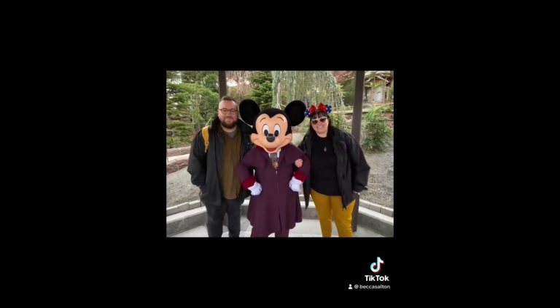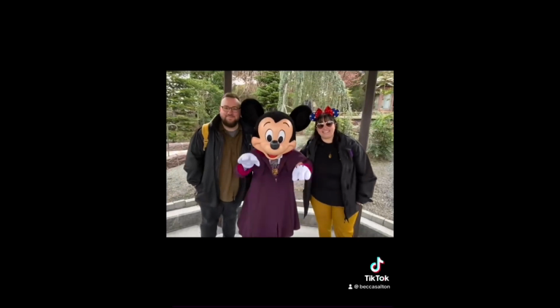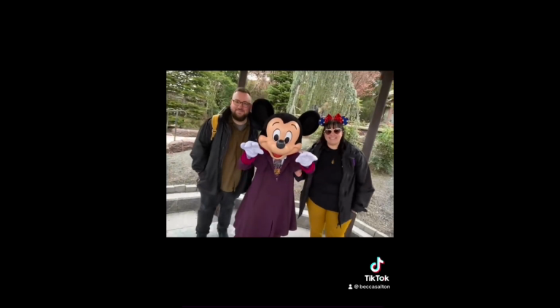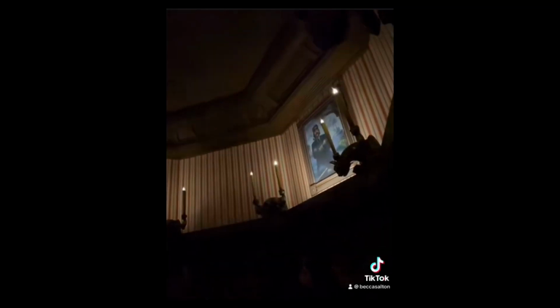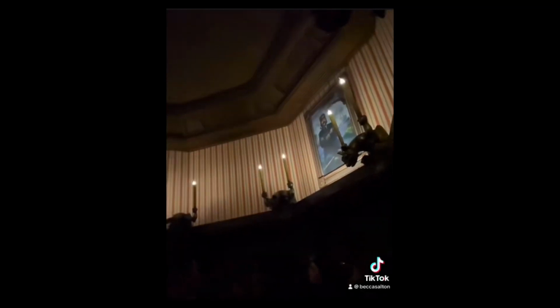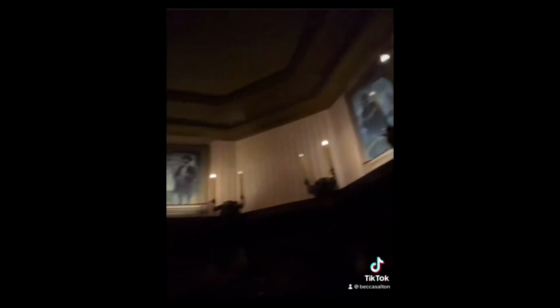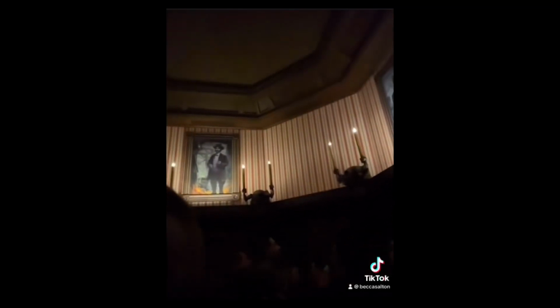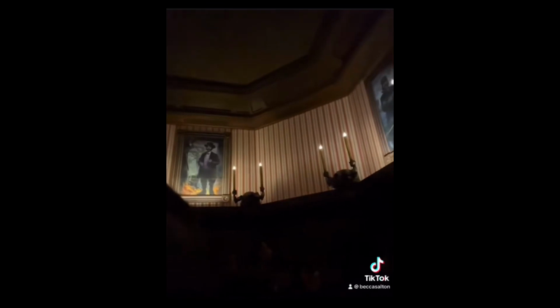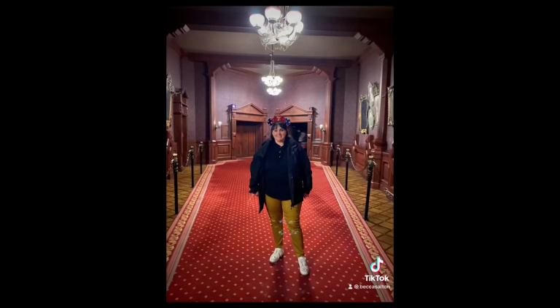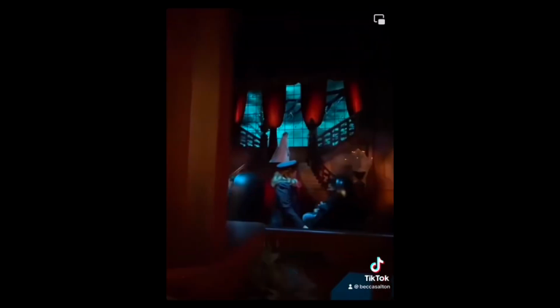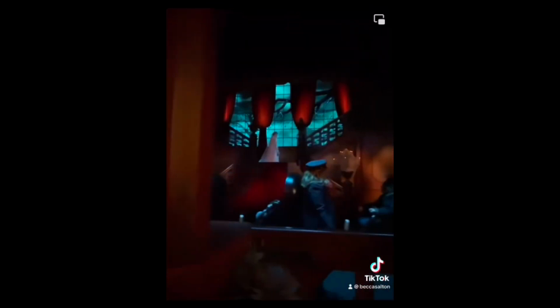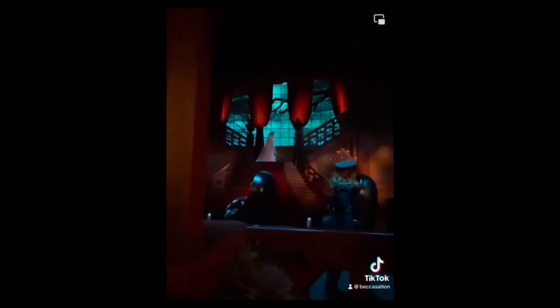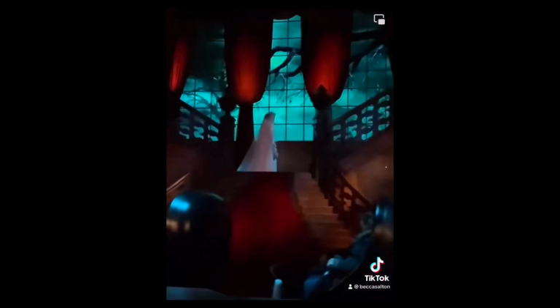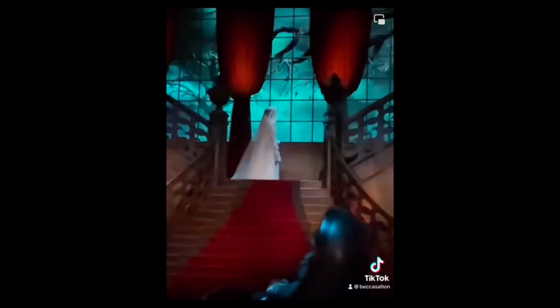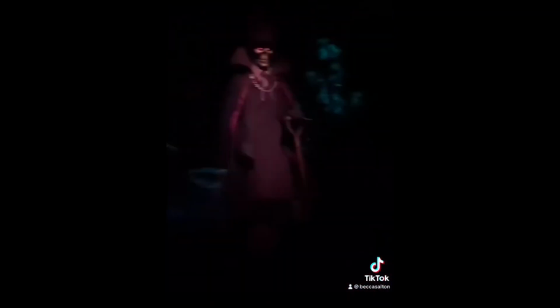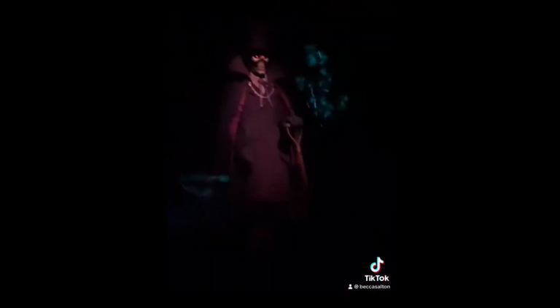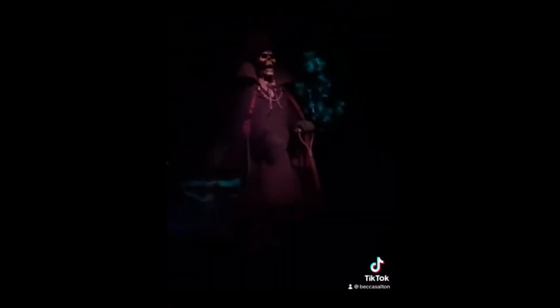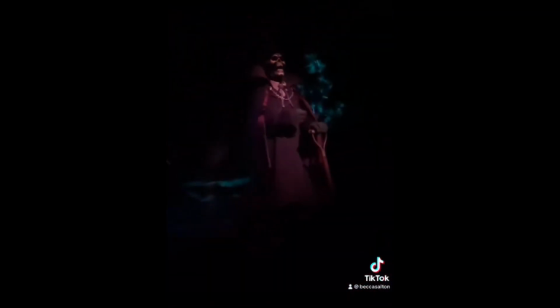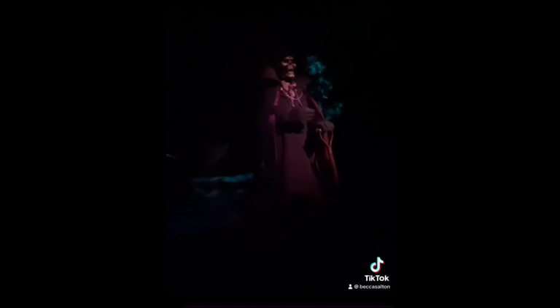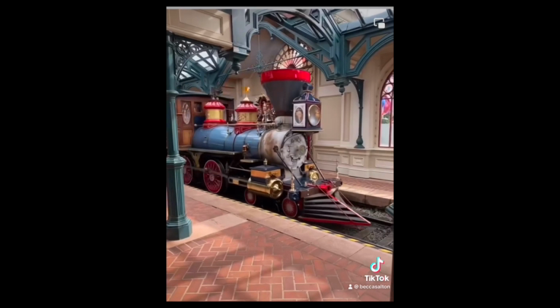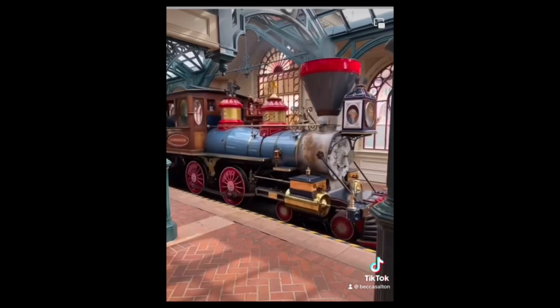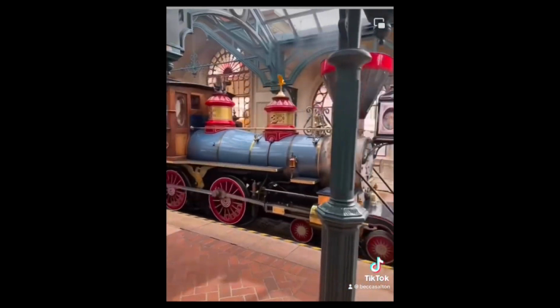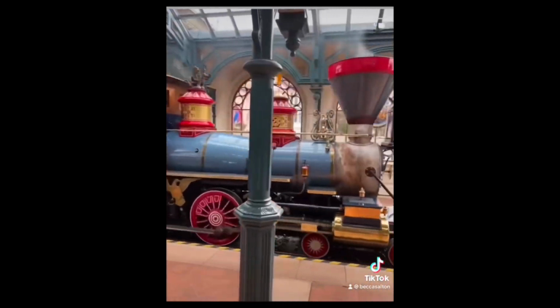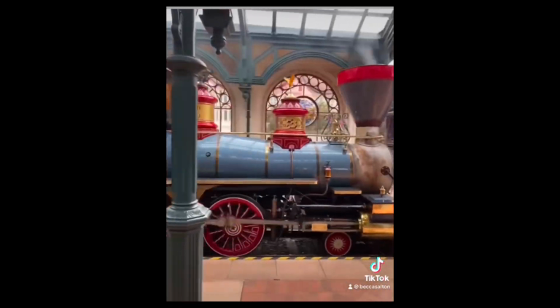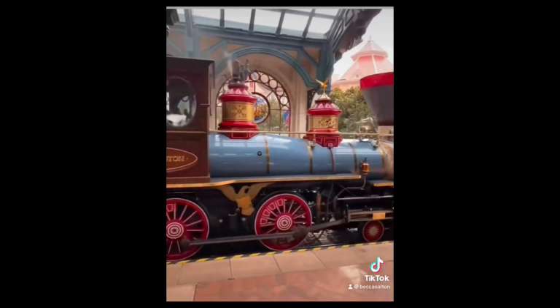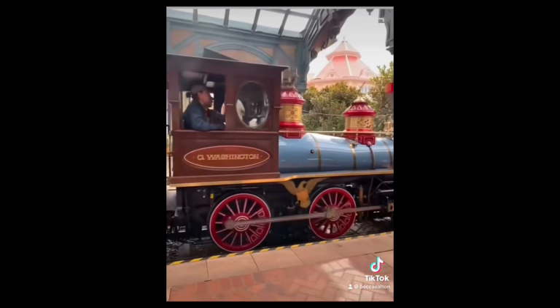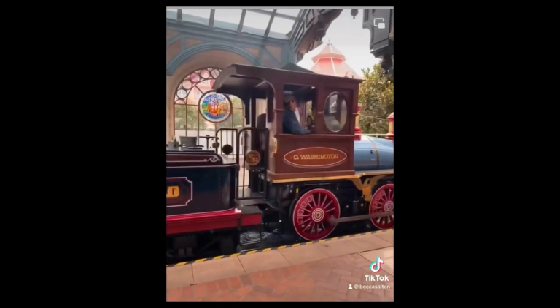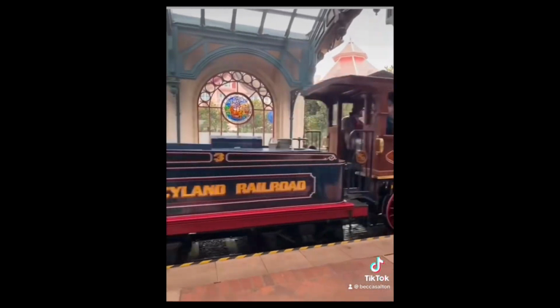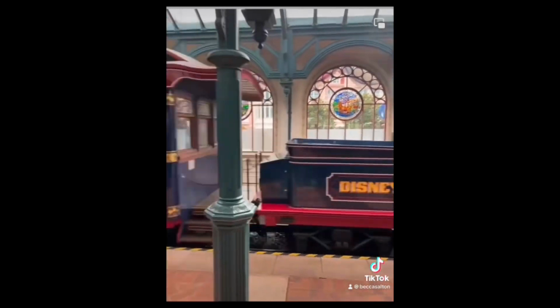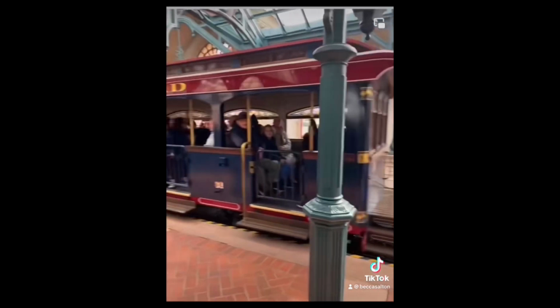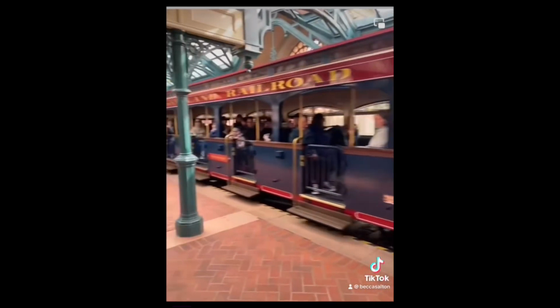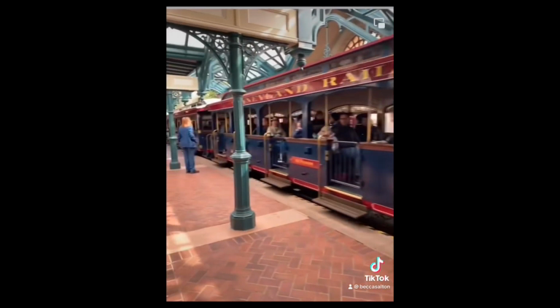Afterwards we went and met Phantom Mickey outside Phantom Manor before we actually rode on Phantom Manor. We went back up Main Street to the Main Street station for the Disneyland Railroad. We went the full loop around Disneyland on the train and came back off on Main Street.